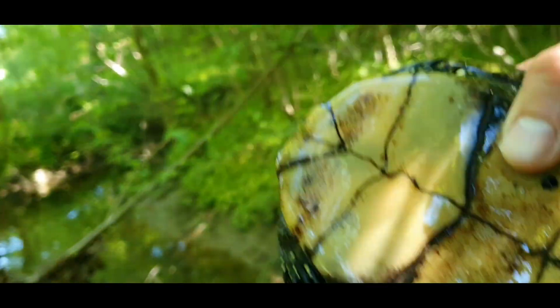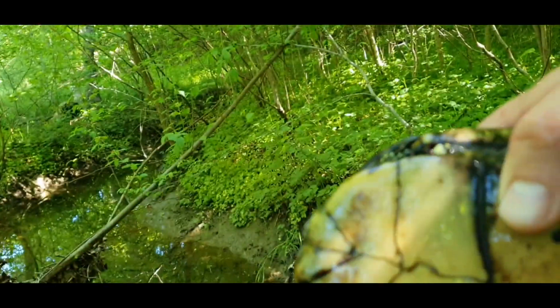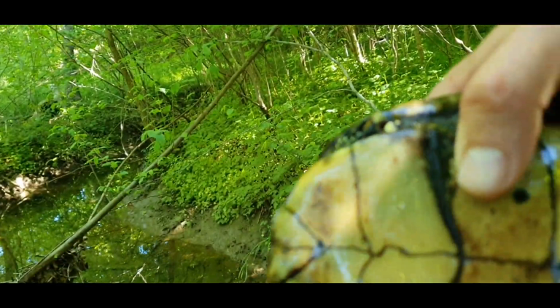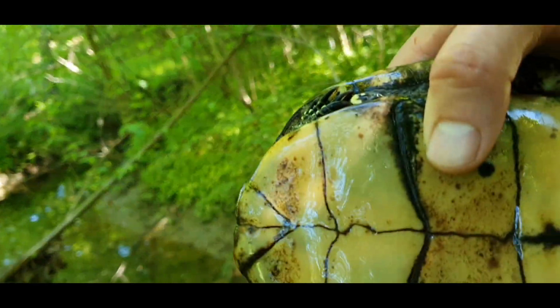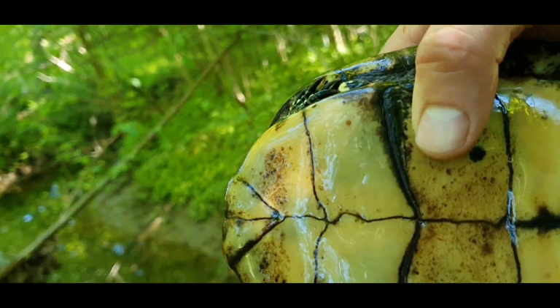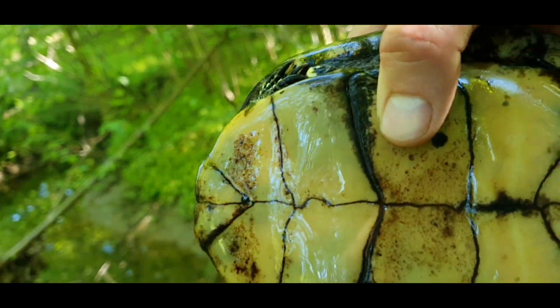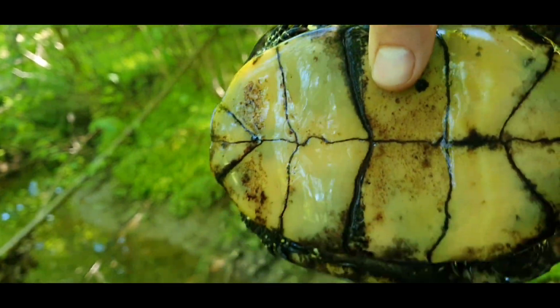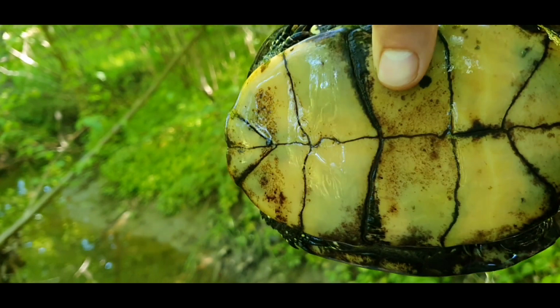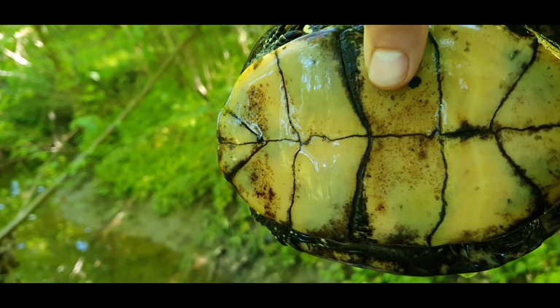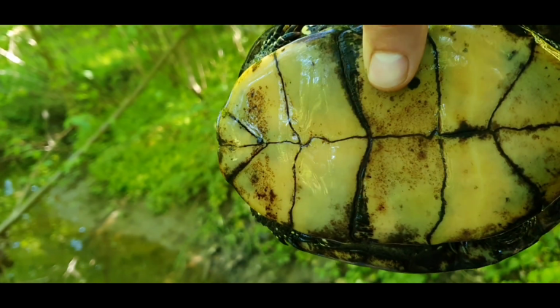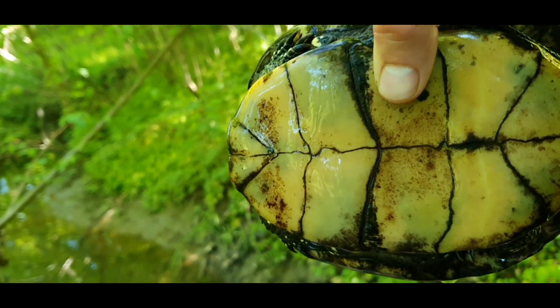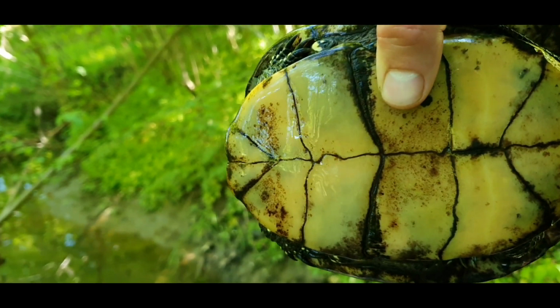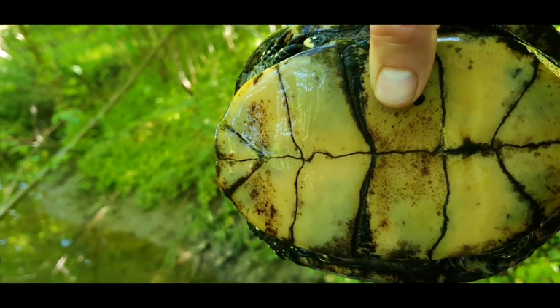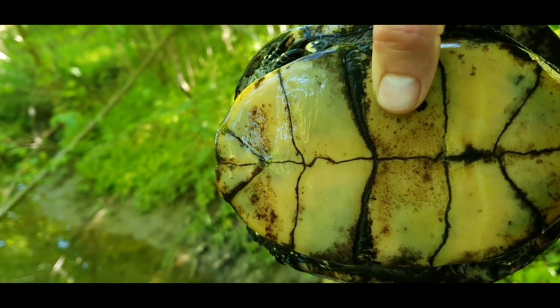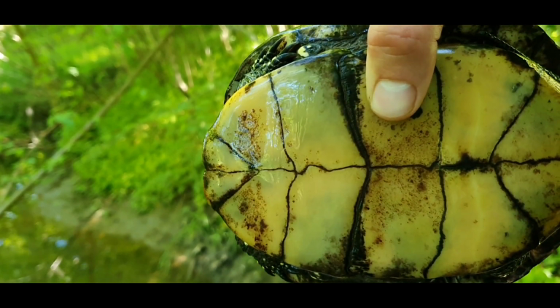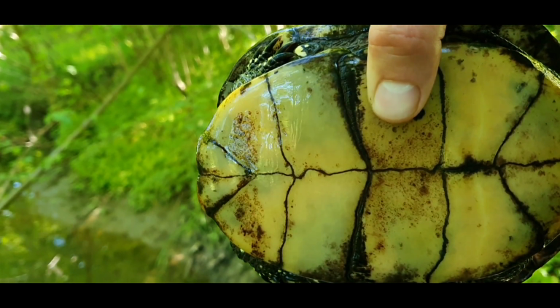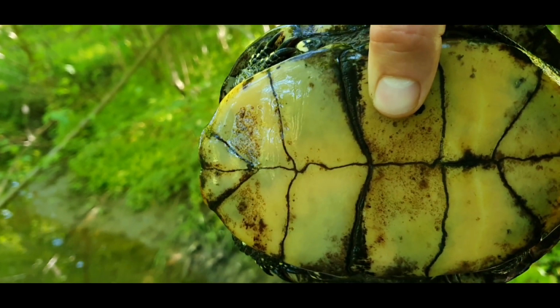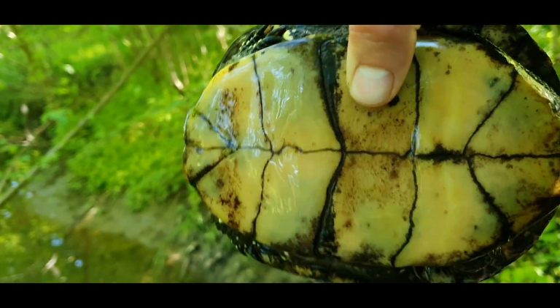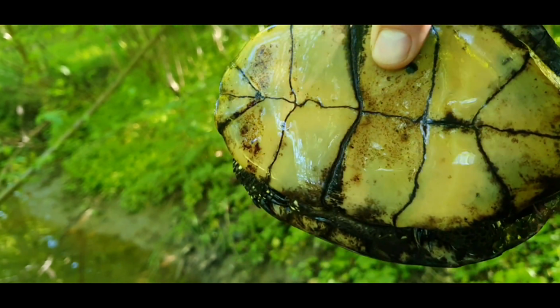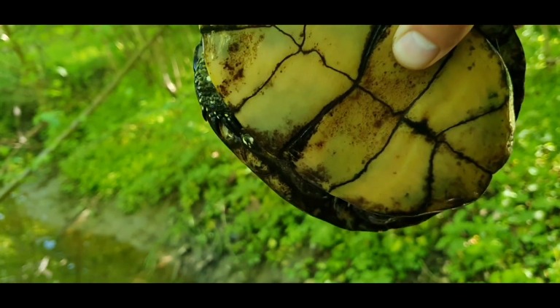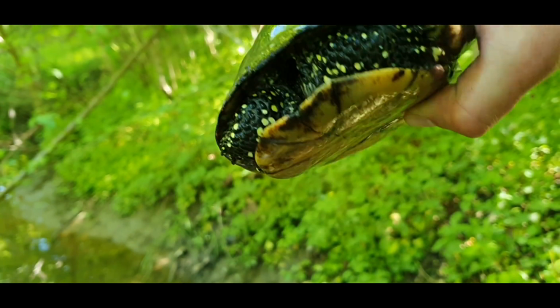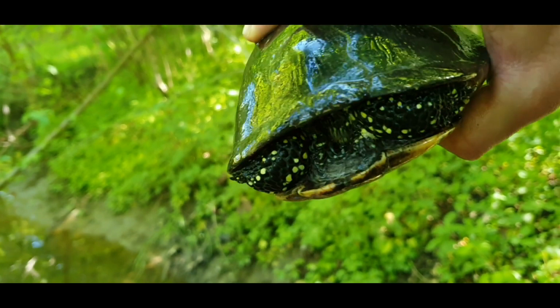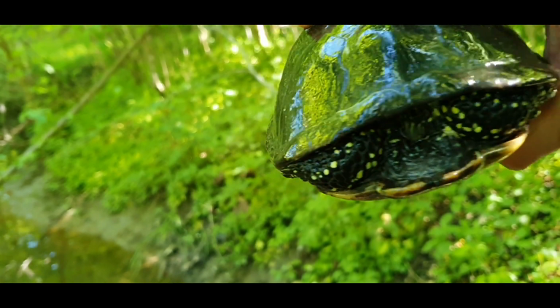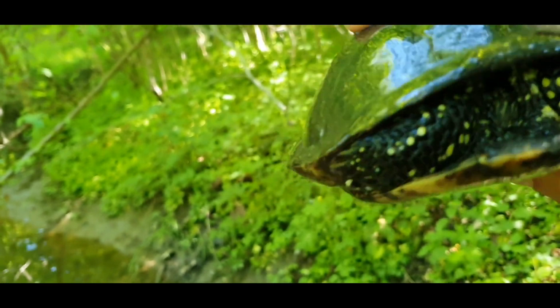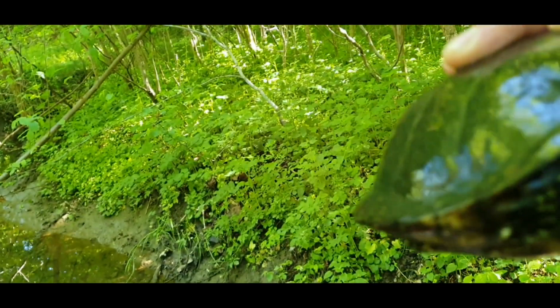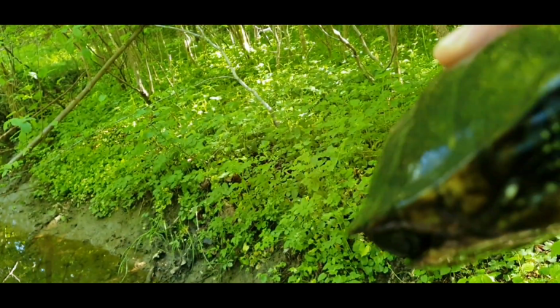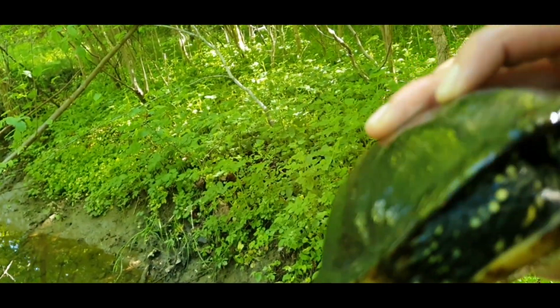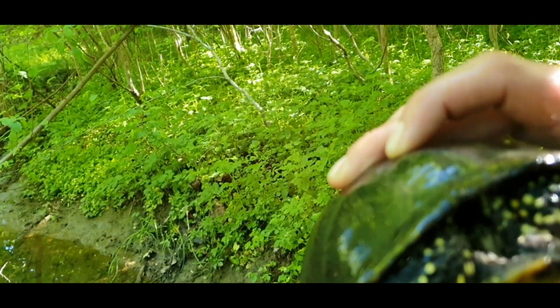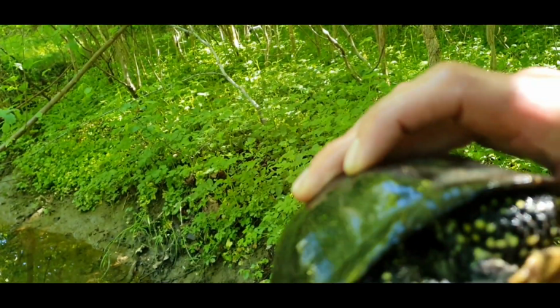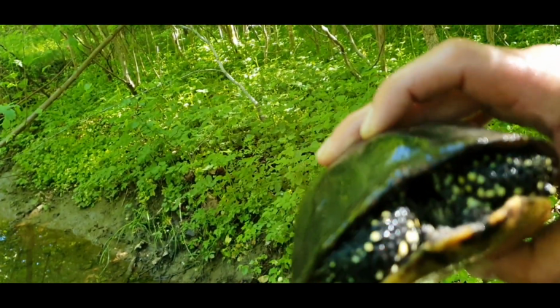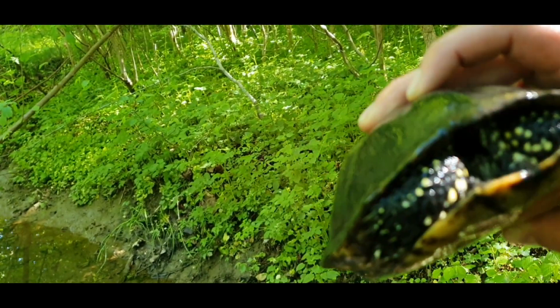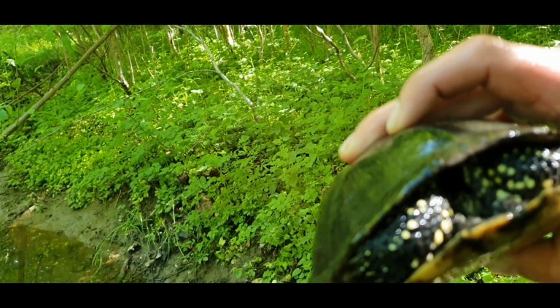Females have more yellow on the plastron than males. Males are more darker in color. Beautiful creature, but shy.